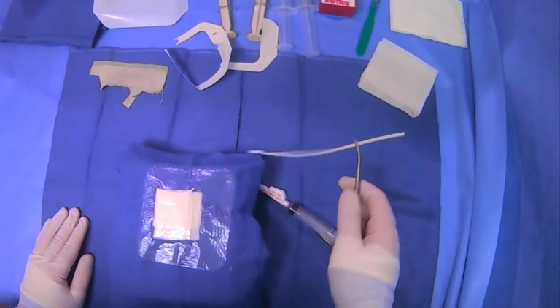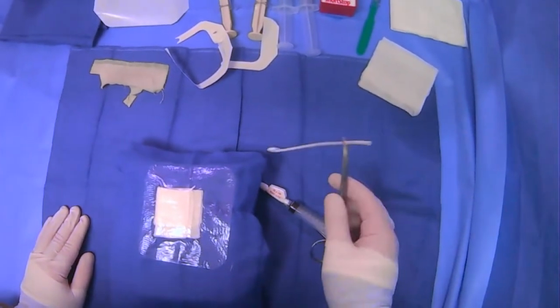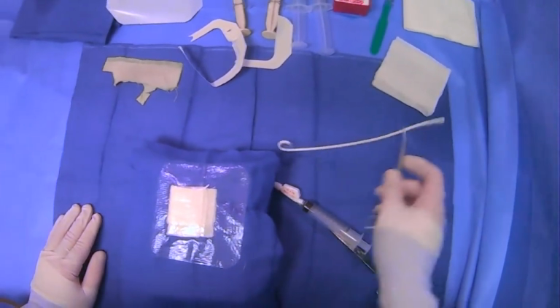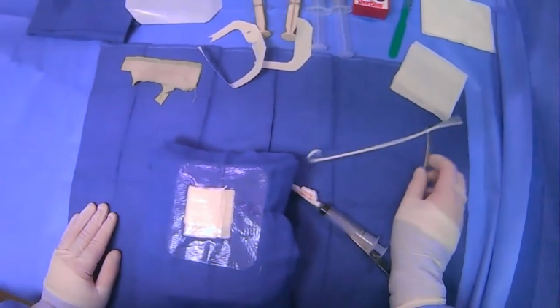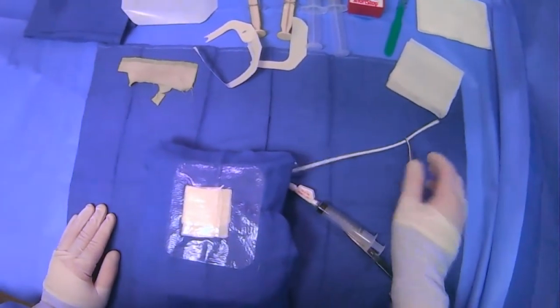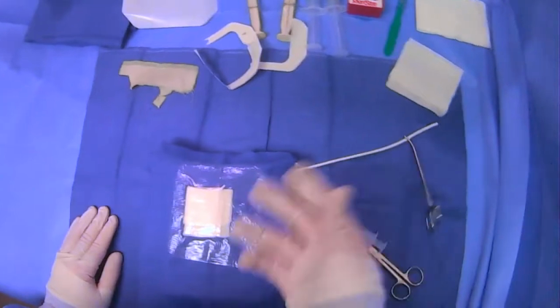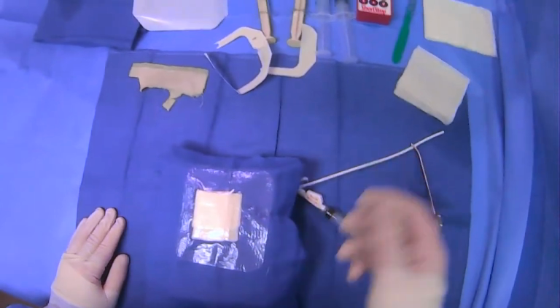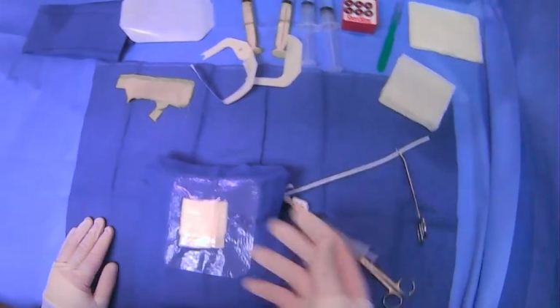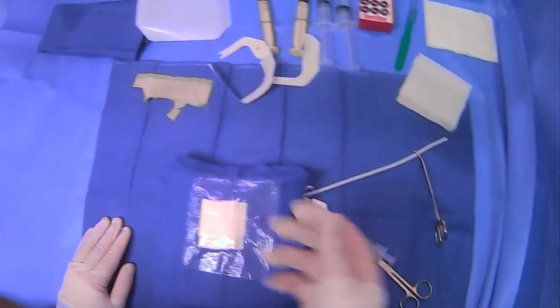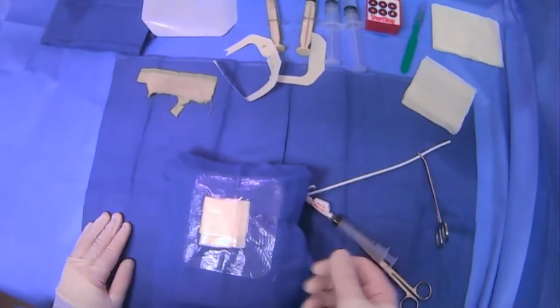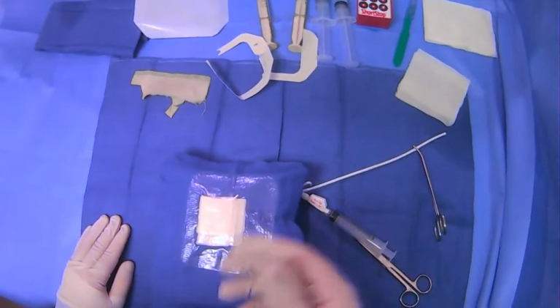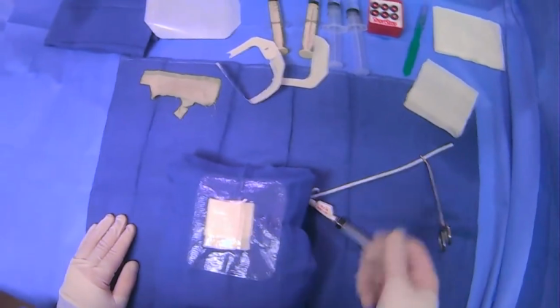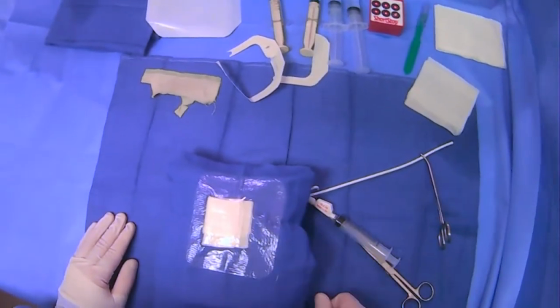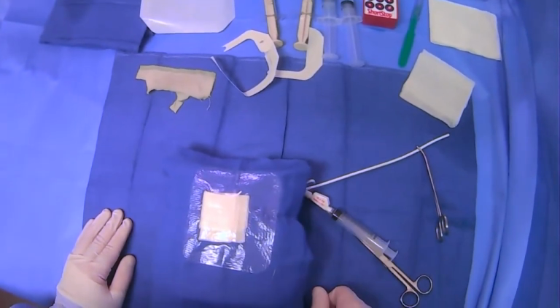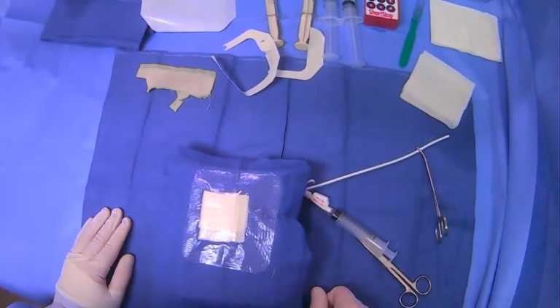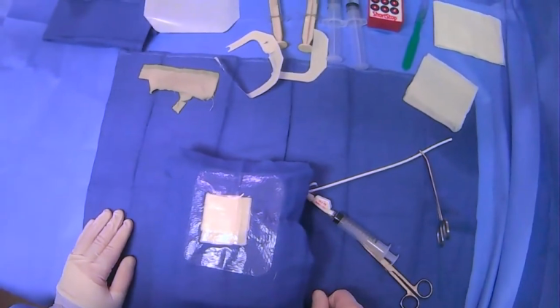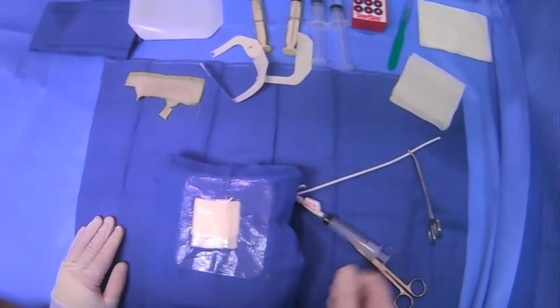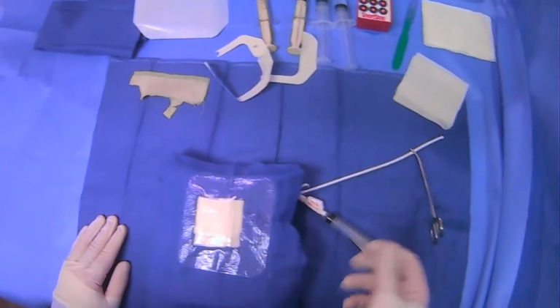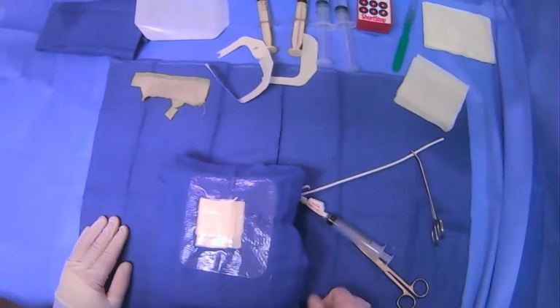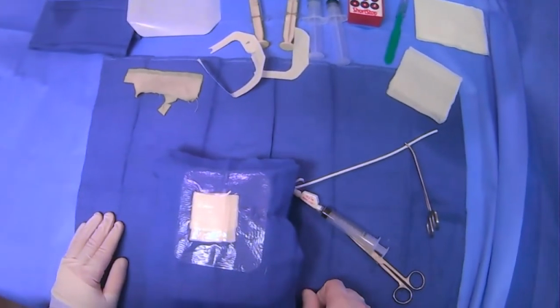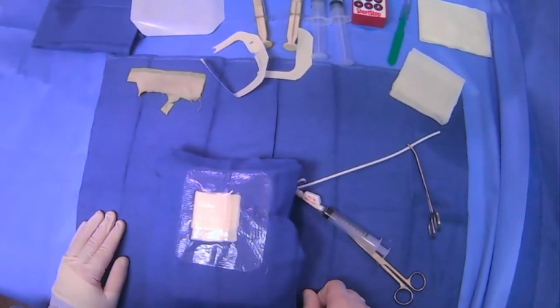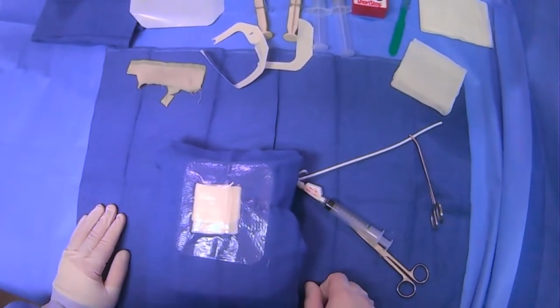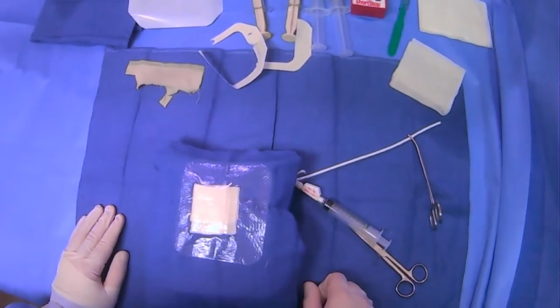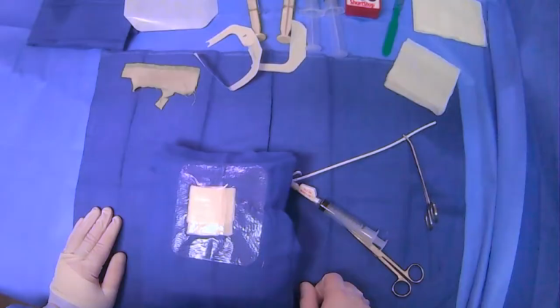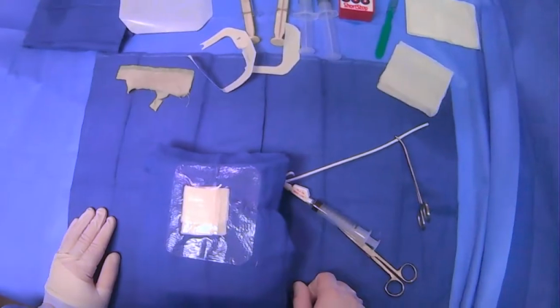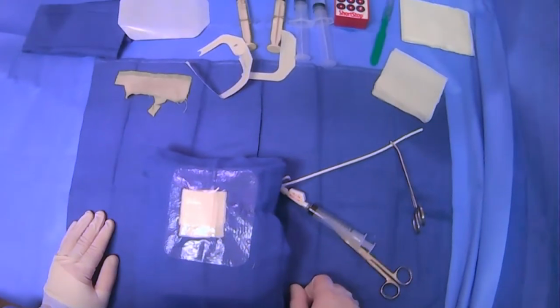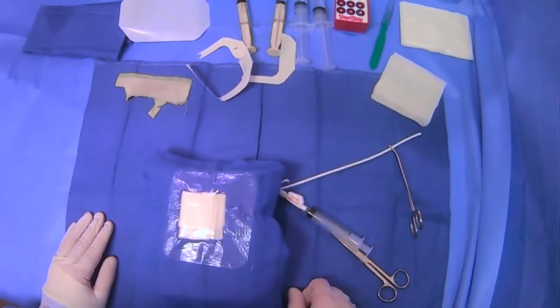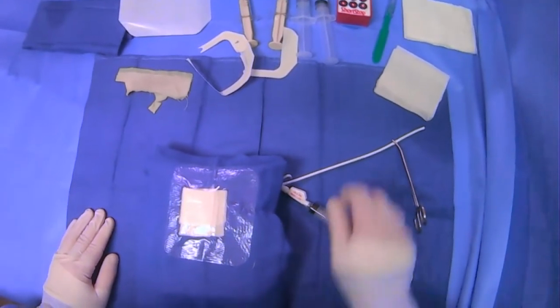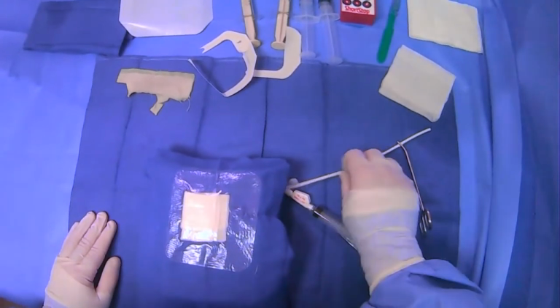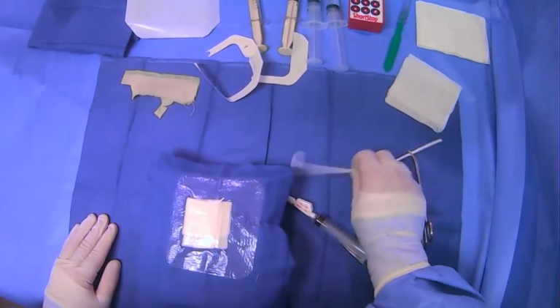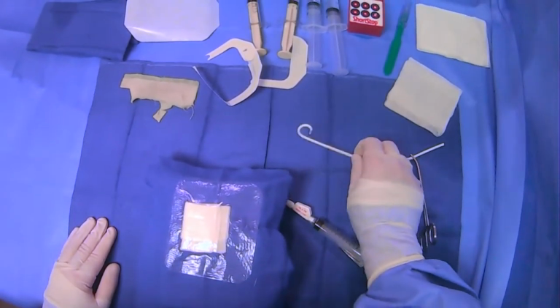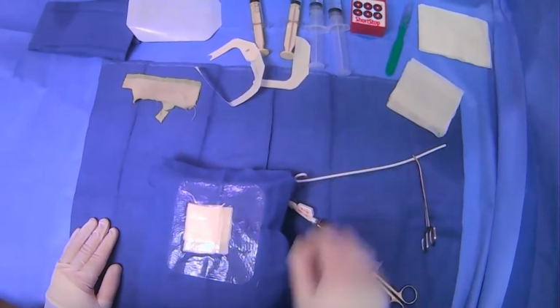That's how you can pull a chest tube. You can do that on the floor or in the suite if you need to. That's just the basic technique for this type of catheter.